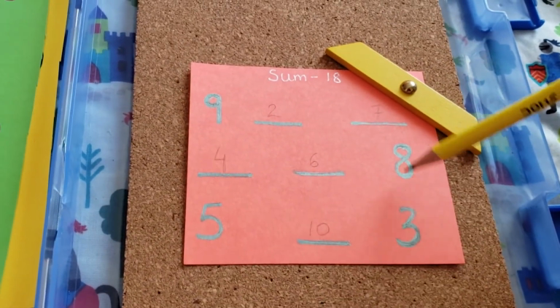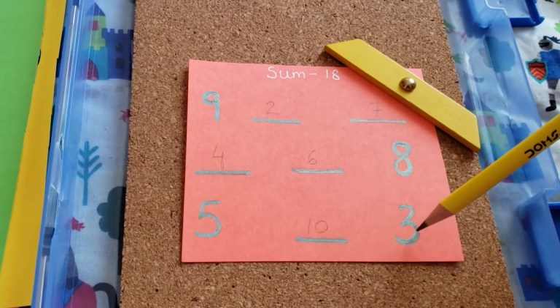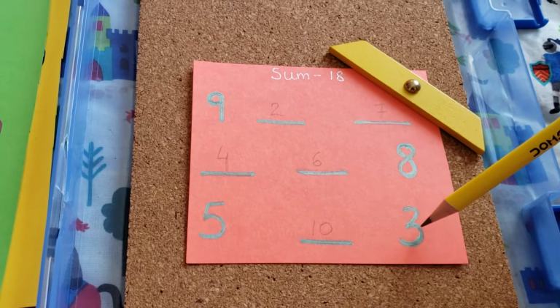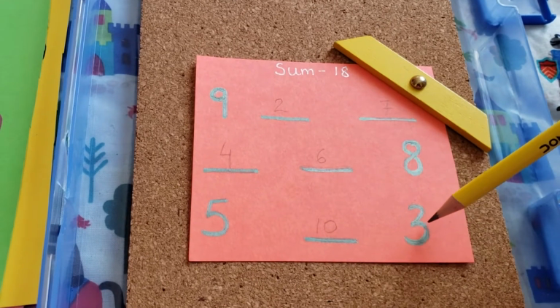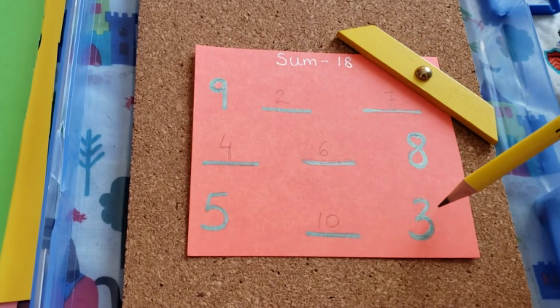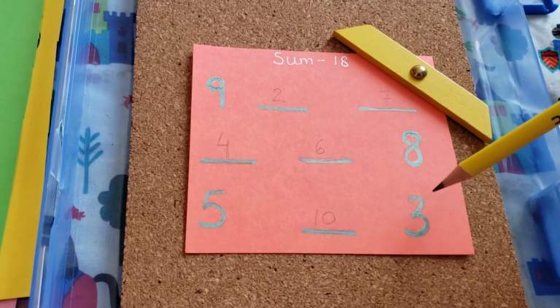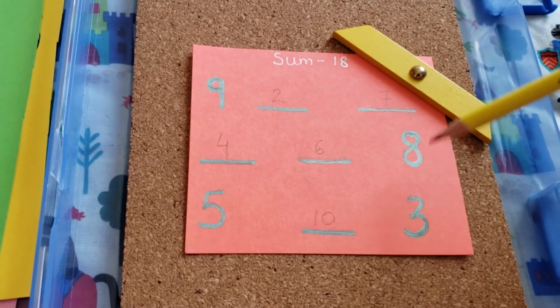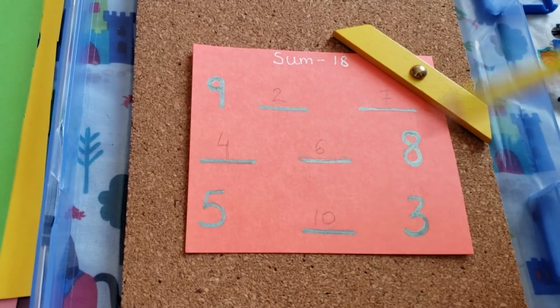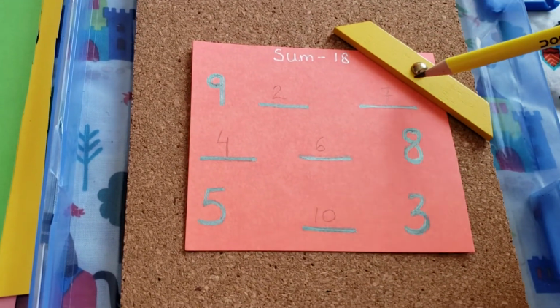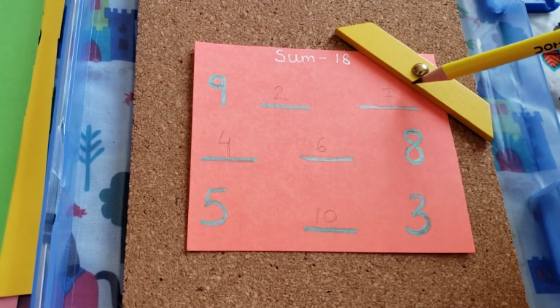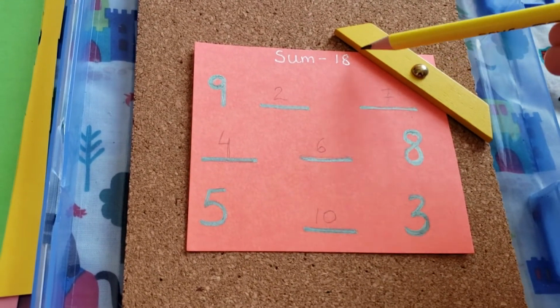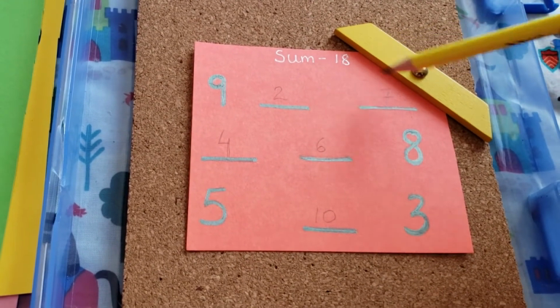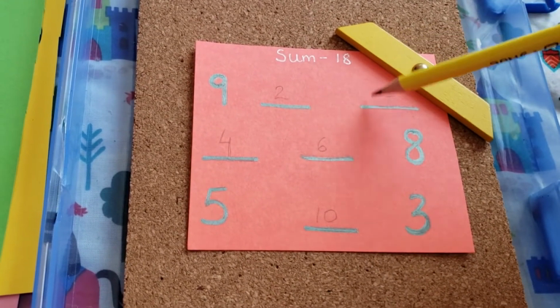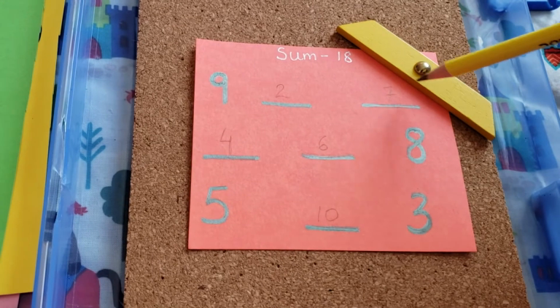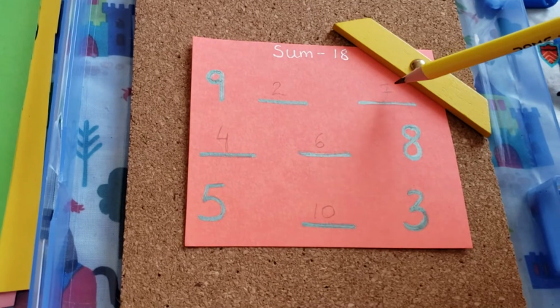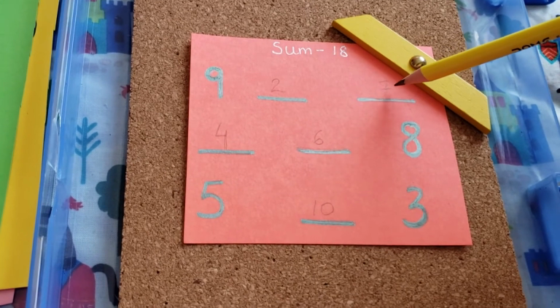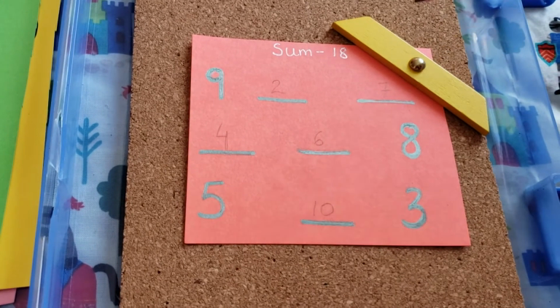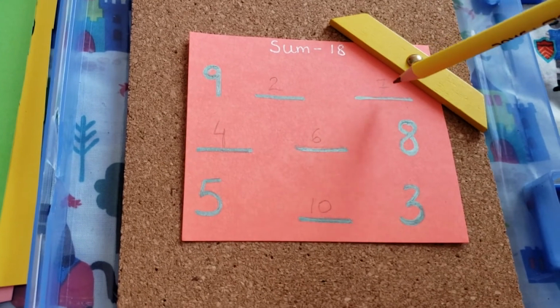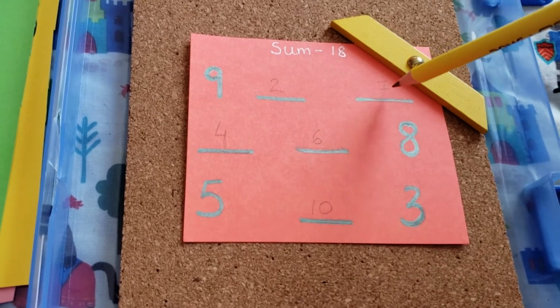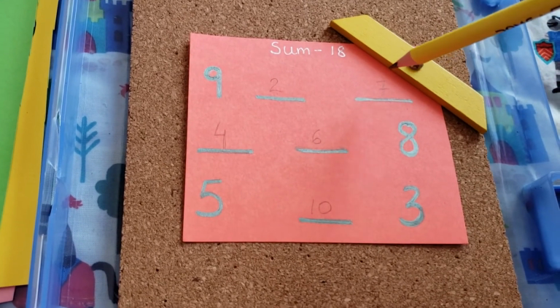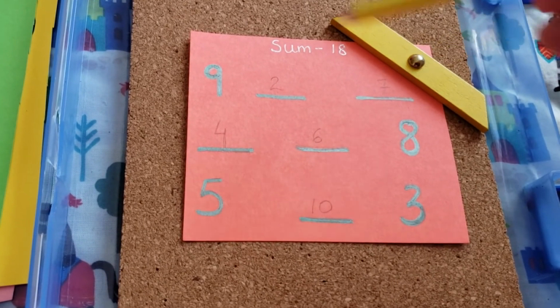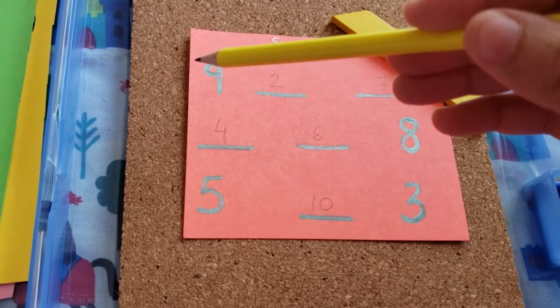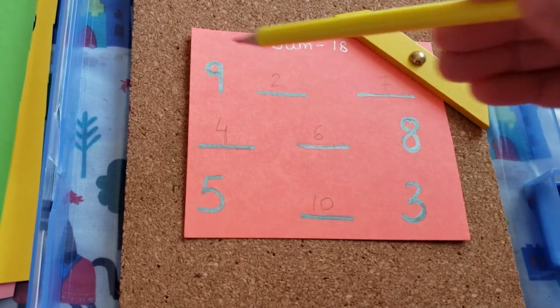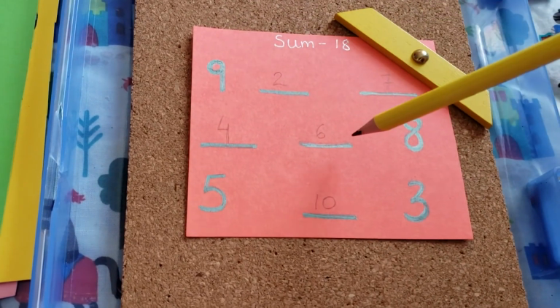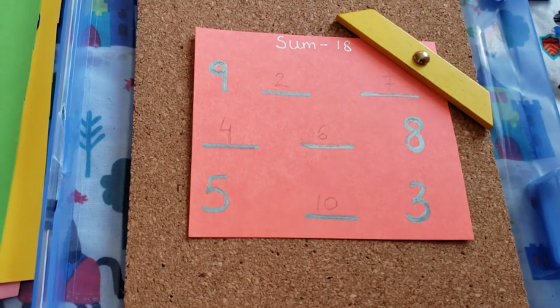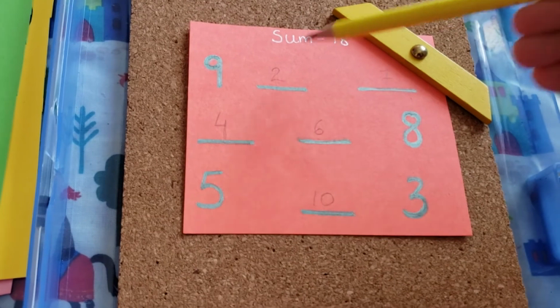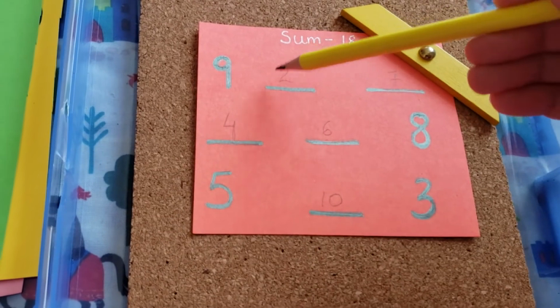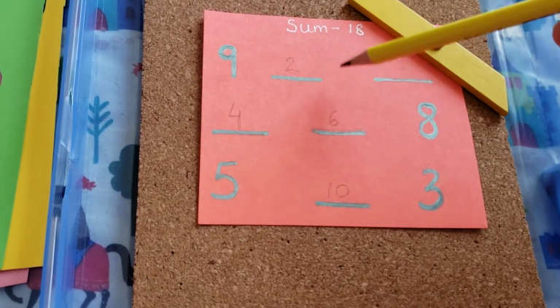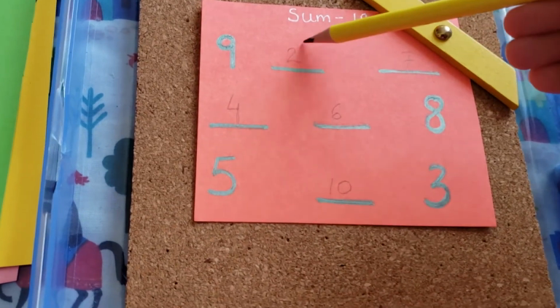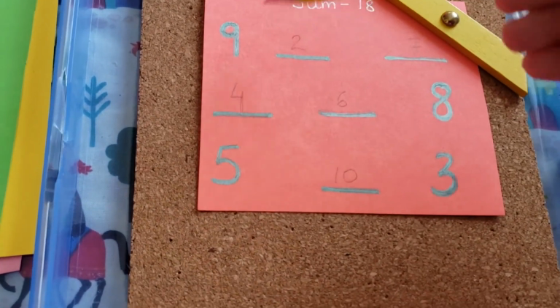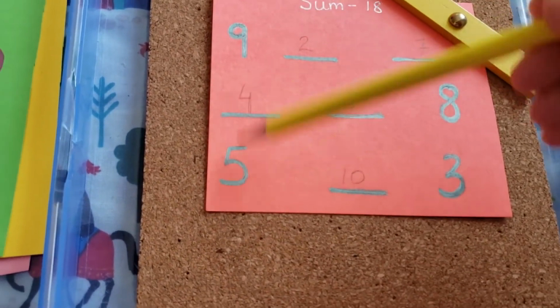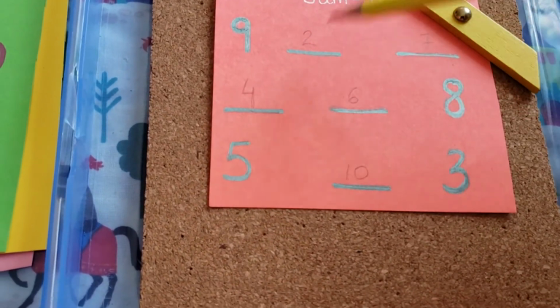So 8 plus 3 — once you add up, you see what is left to make 18, and that's the number that comes here. Once you have 7 here, you add 7 and 9 and then see what's missing — that missing number goes in the next space, and so on.